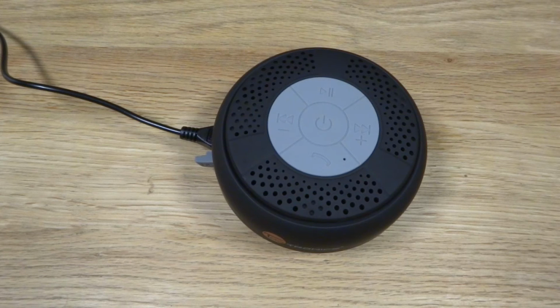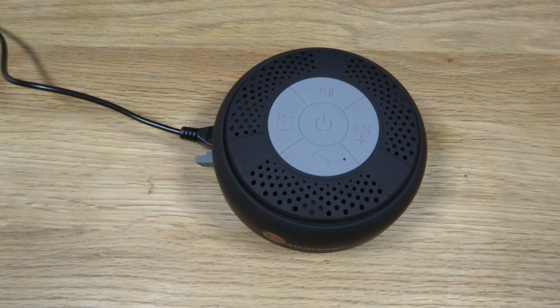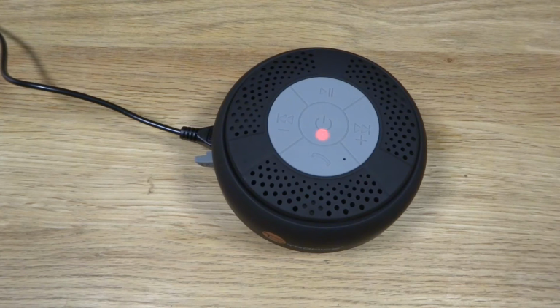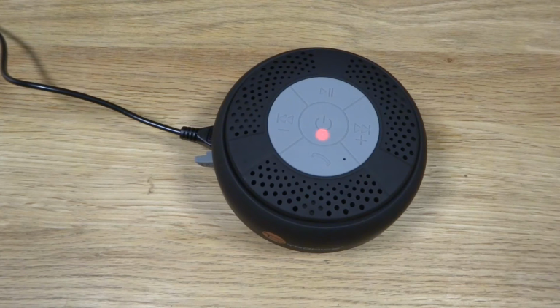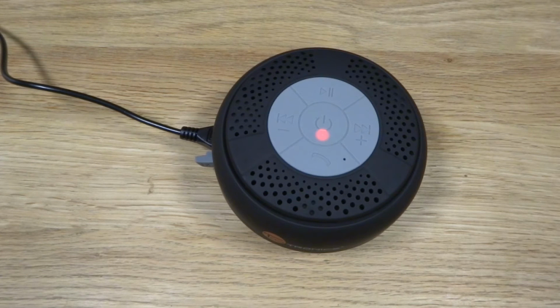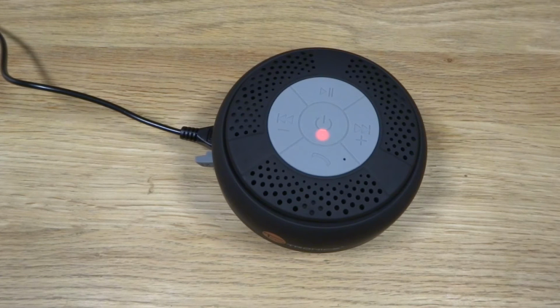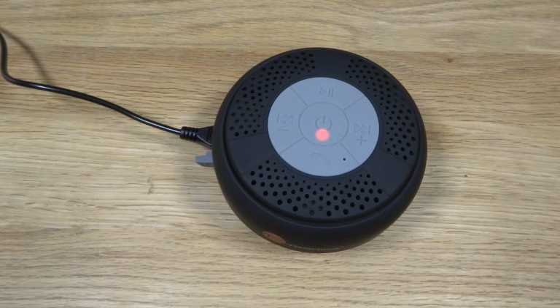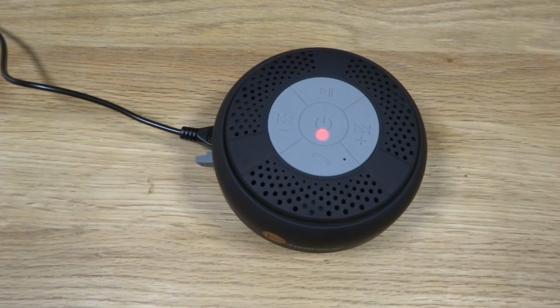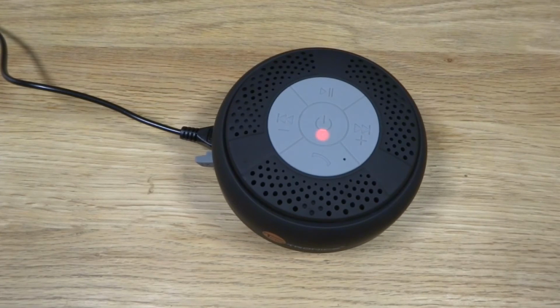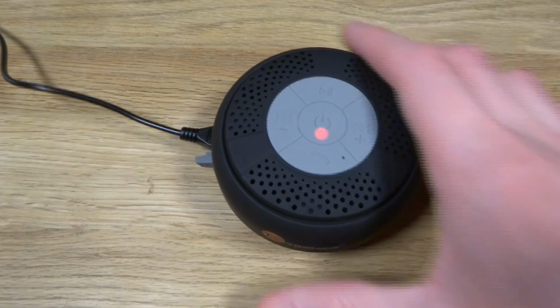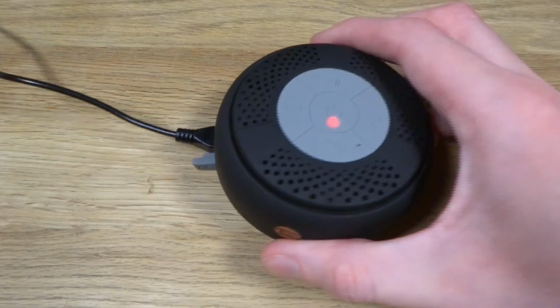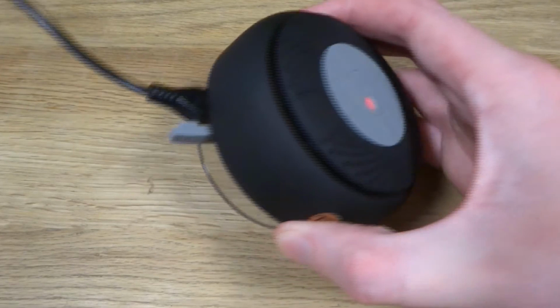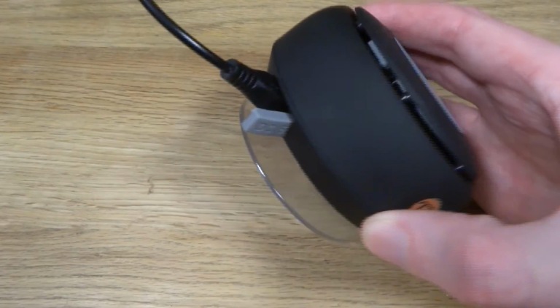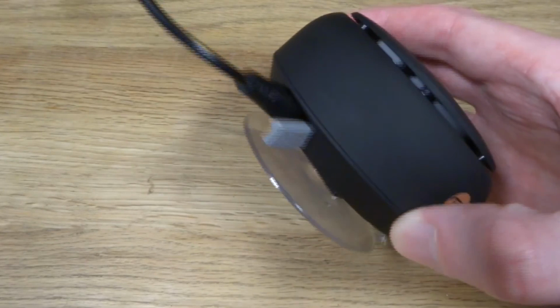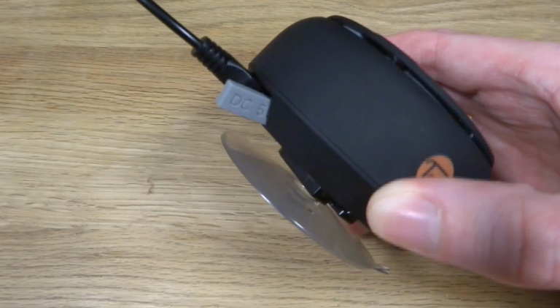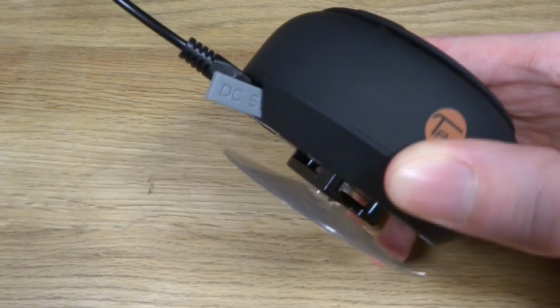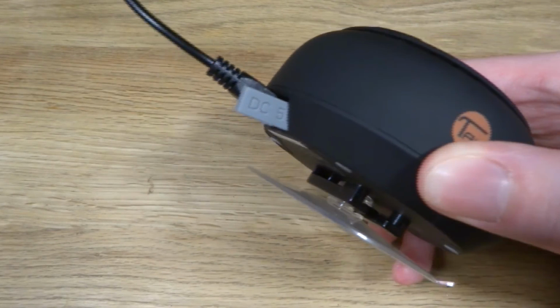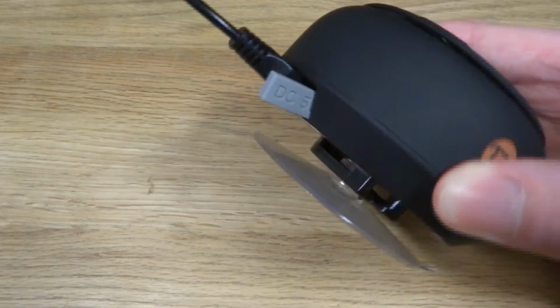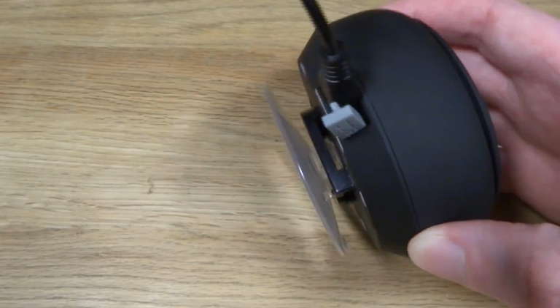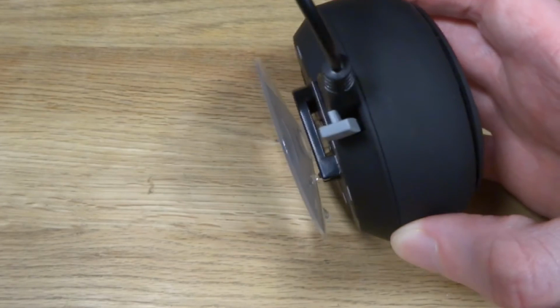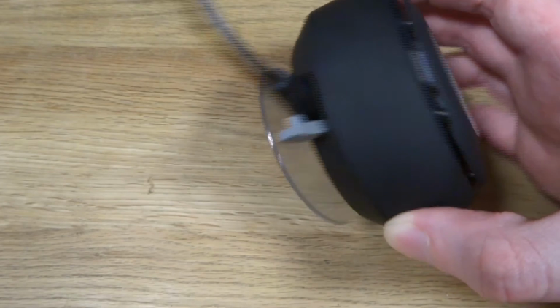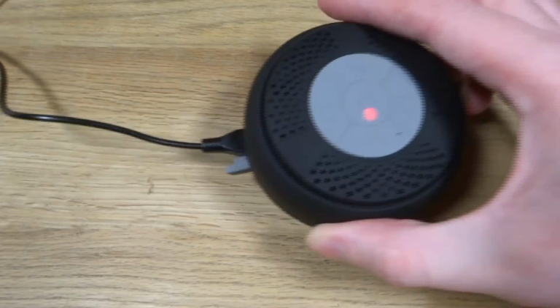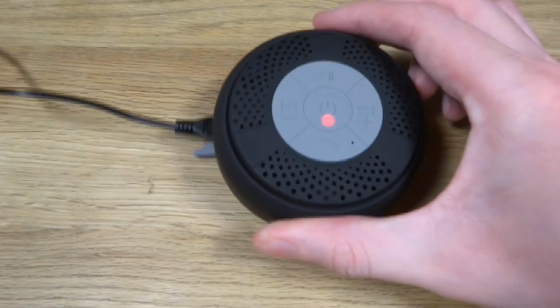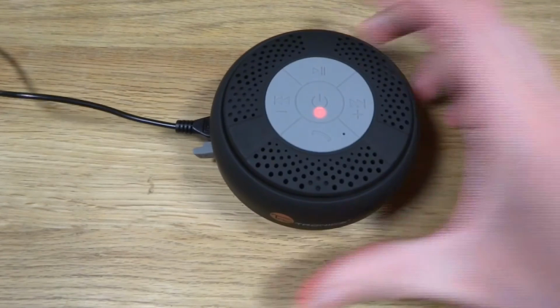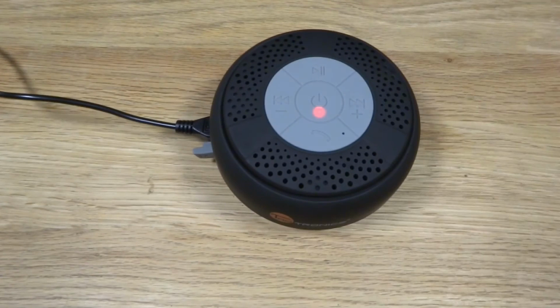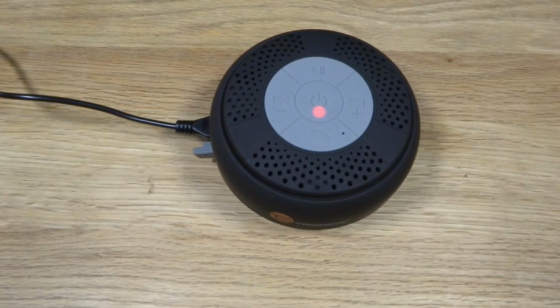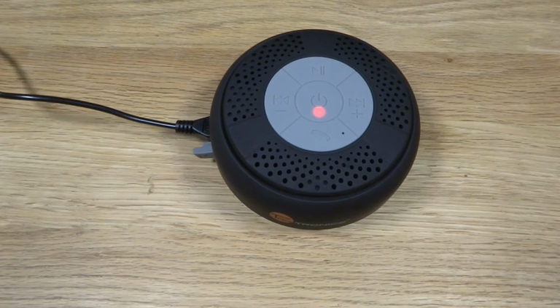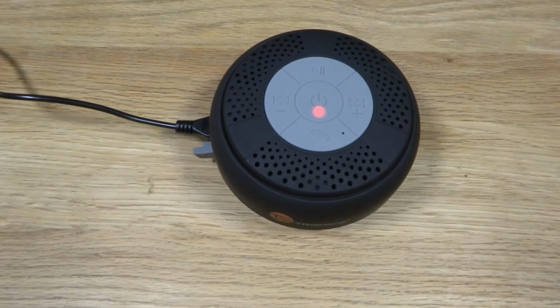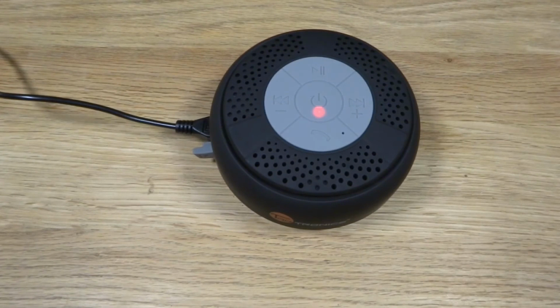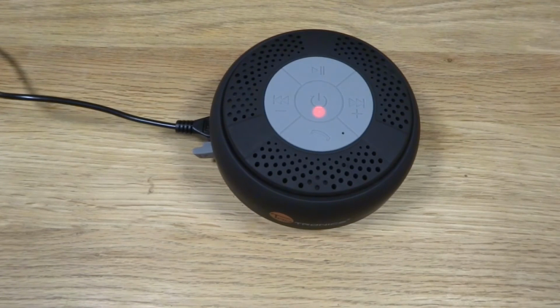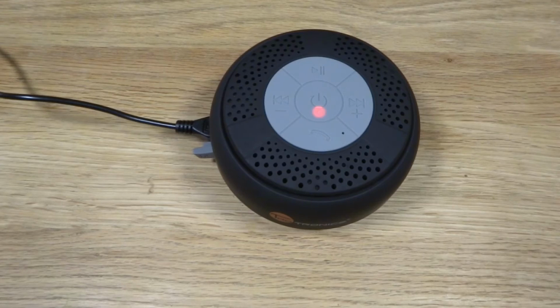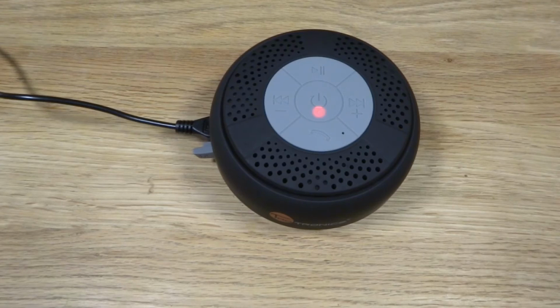If you are wondering about charge time, then this thing charges up rather fast. It uses micro USB and can last a full 5 to 6 hours. This means if you are using it in the shower once or twice a day, this thing could last you a good few weeks on a single charge.